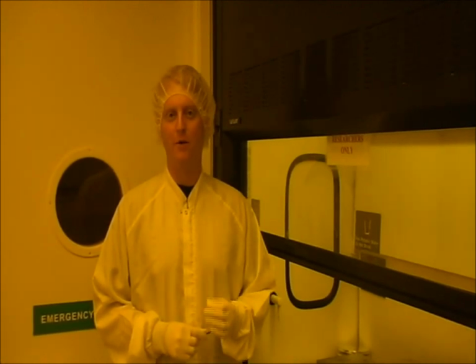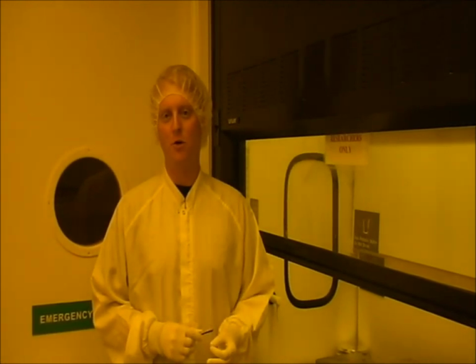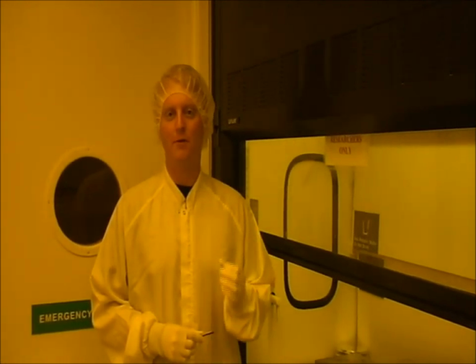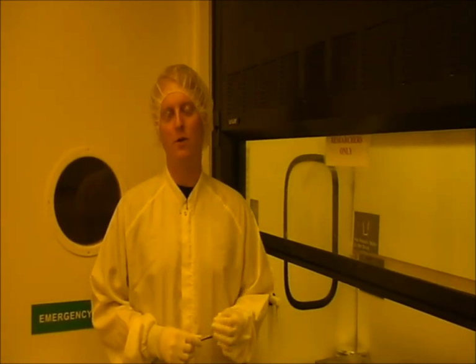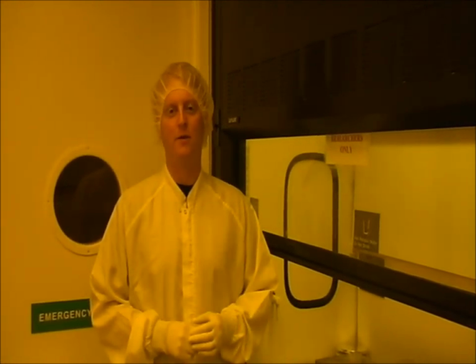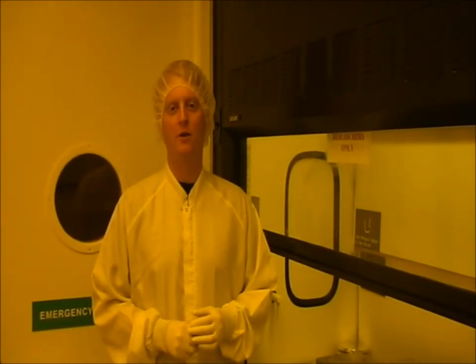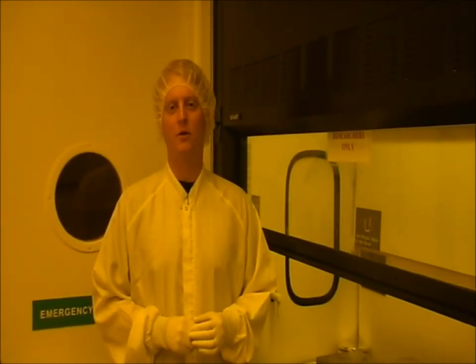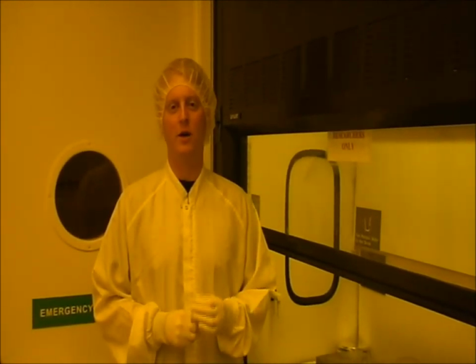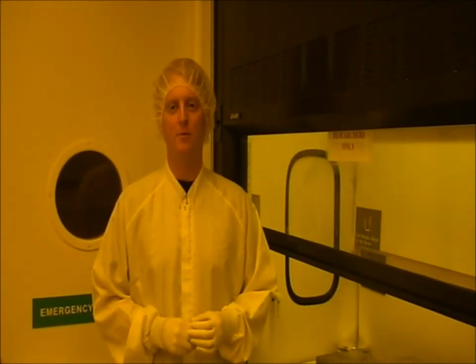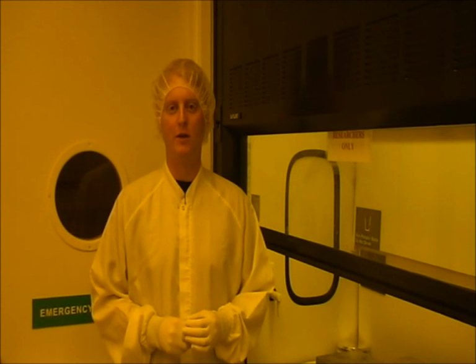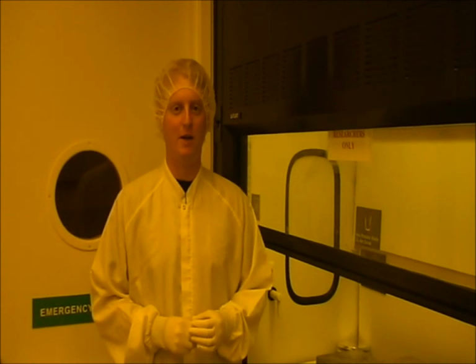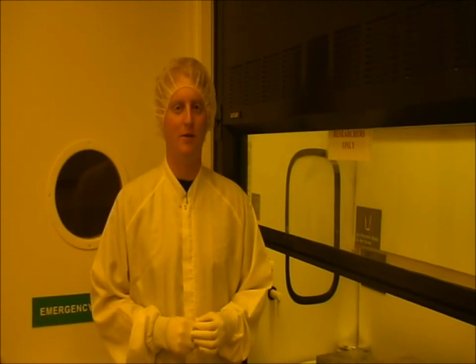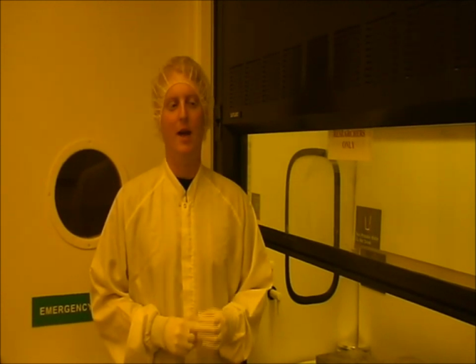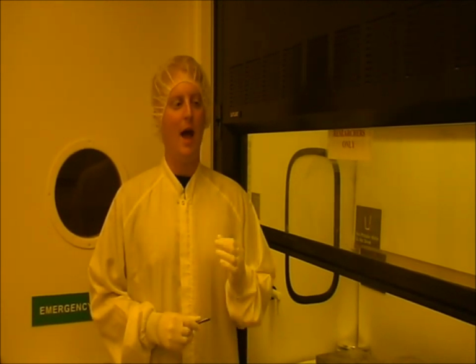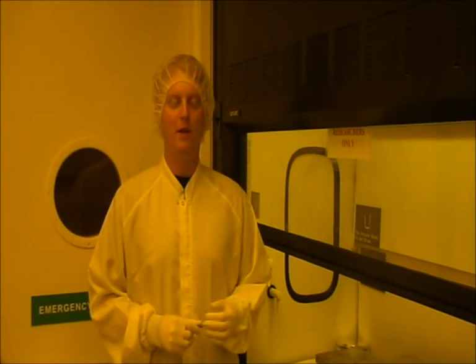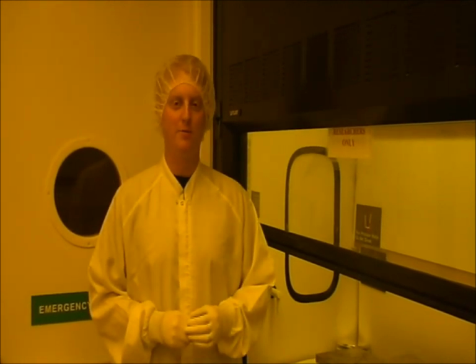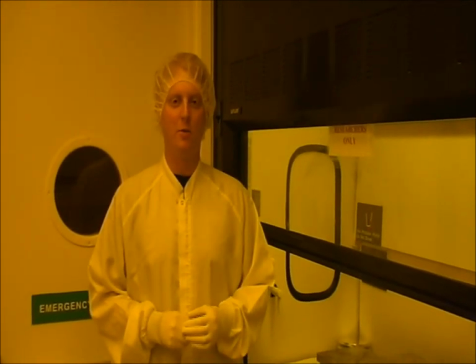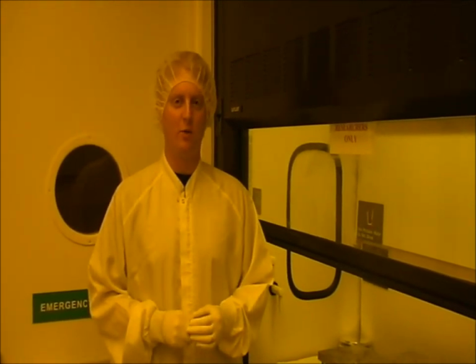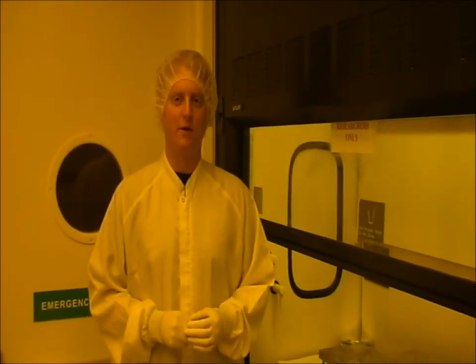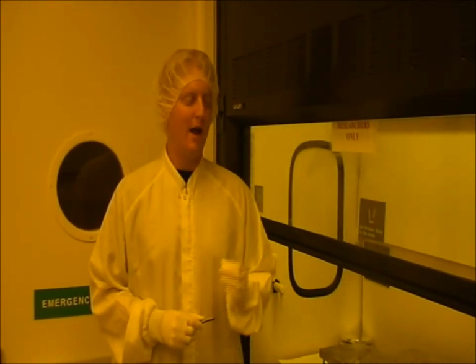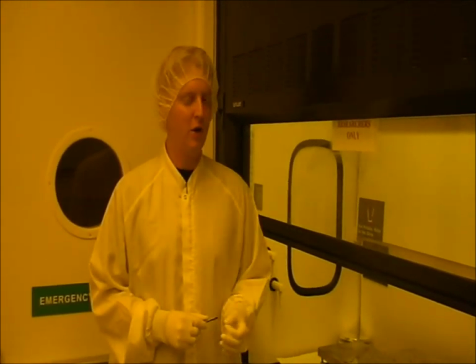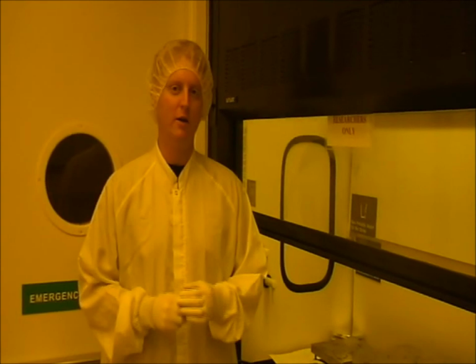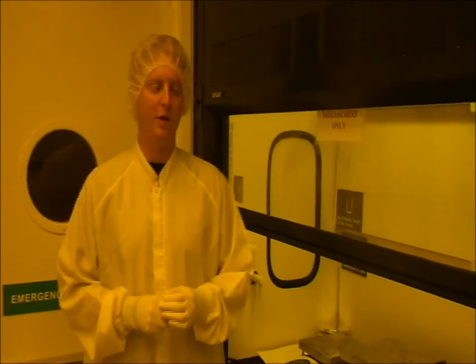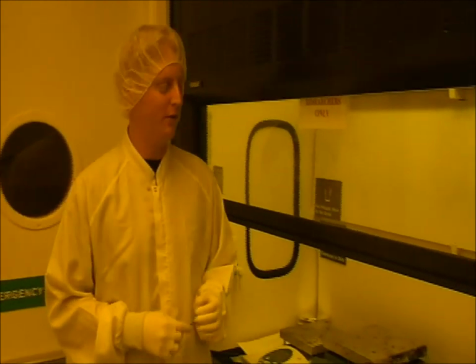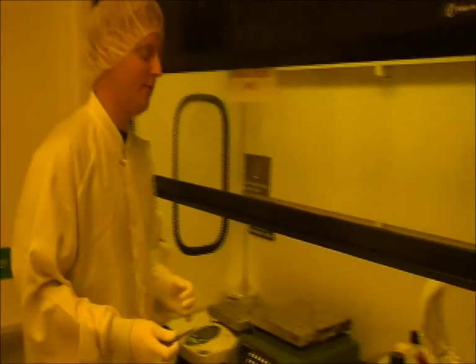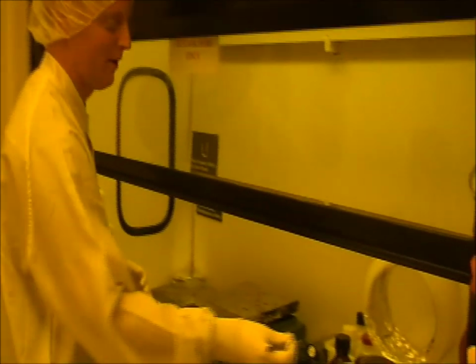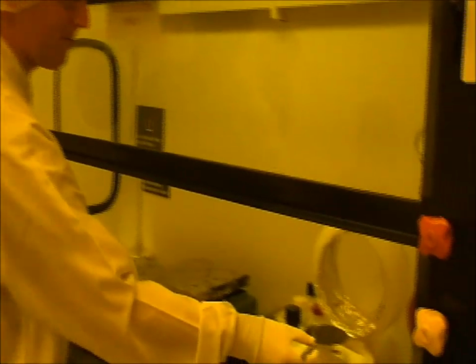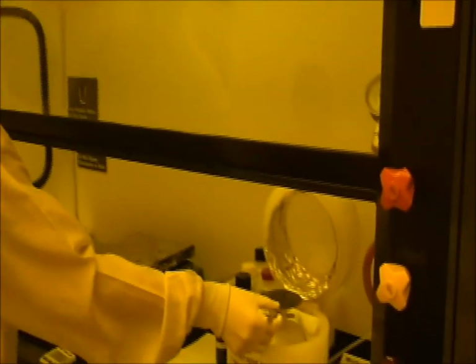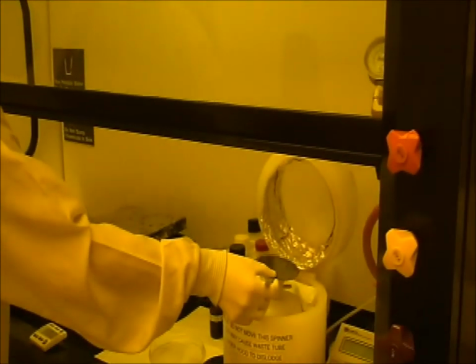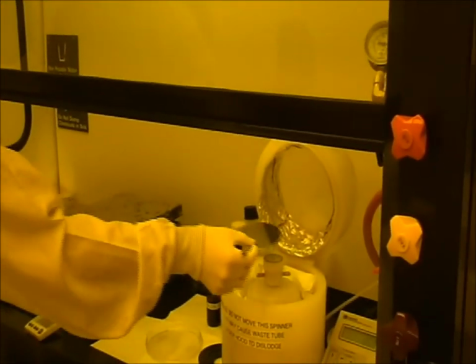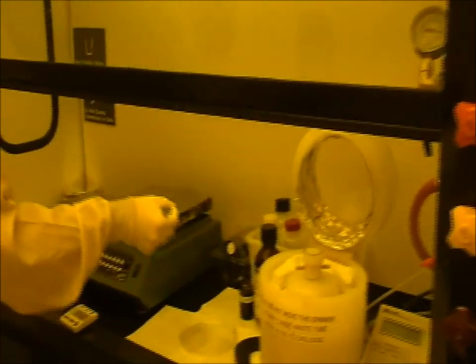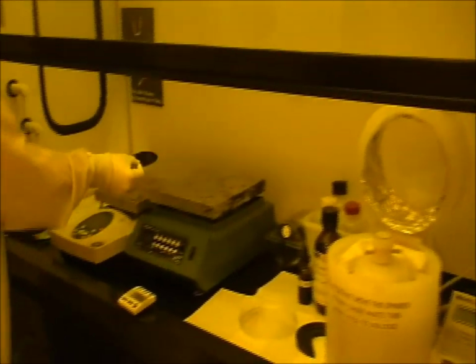For the flow mold, before we coat the wafer, we expose it to an adhesion promoter called HMDS. After the adhesion promoter, we coat the wafer. After coating, we do a single-step soft bake of the wafer.